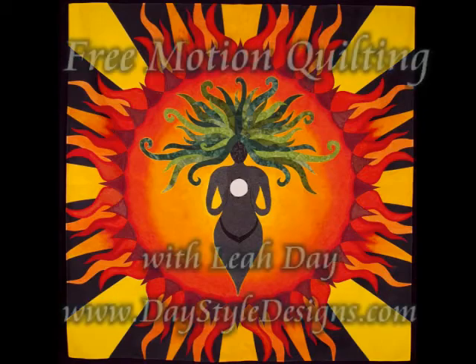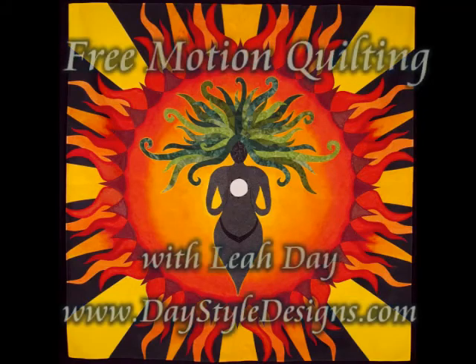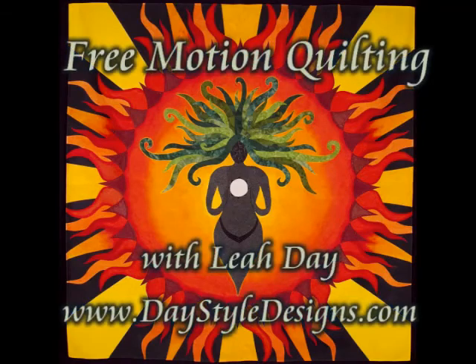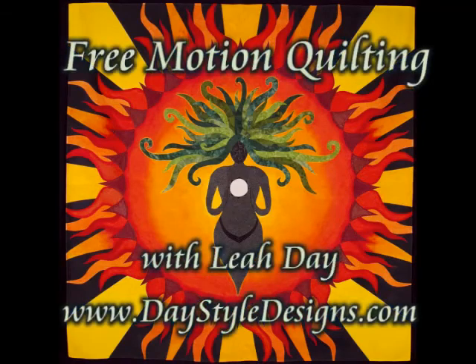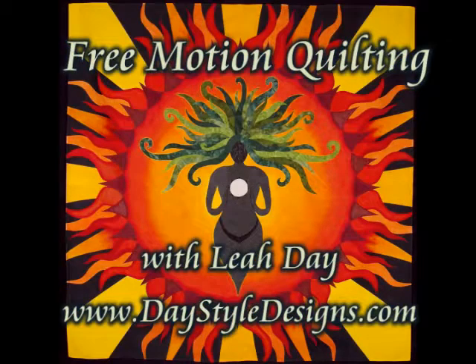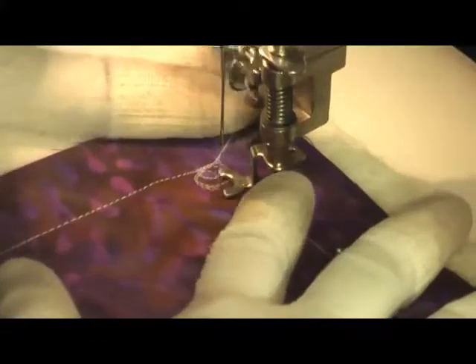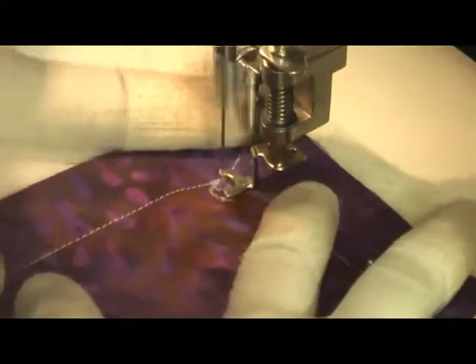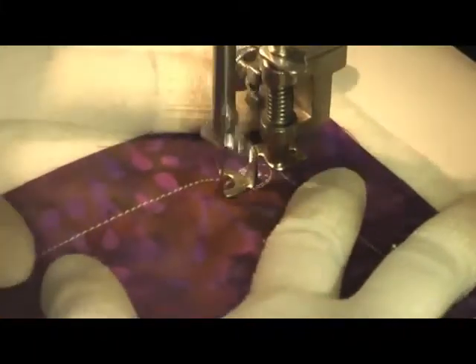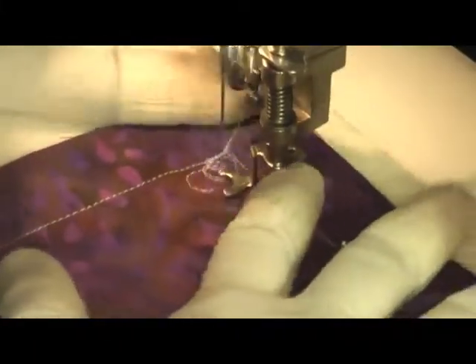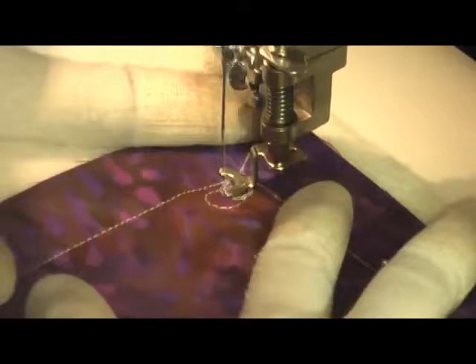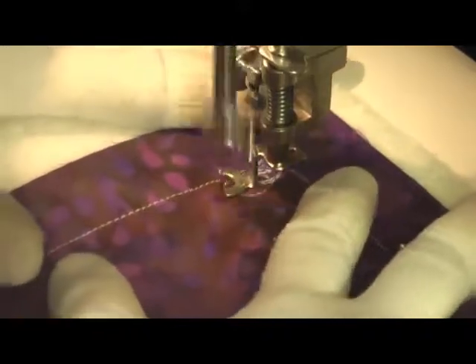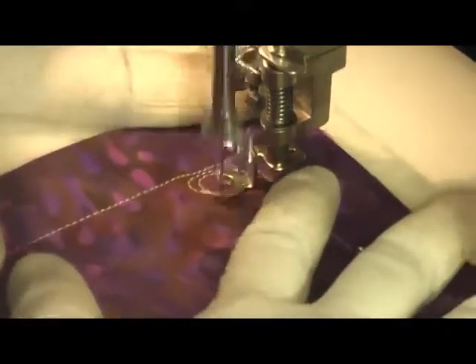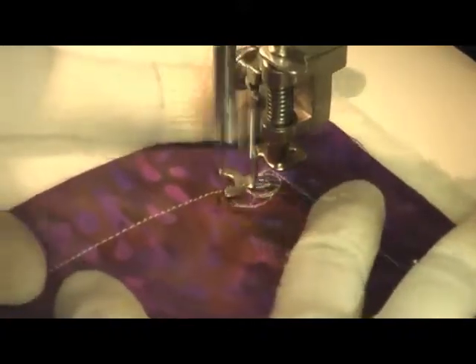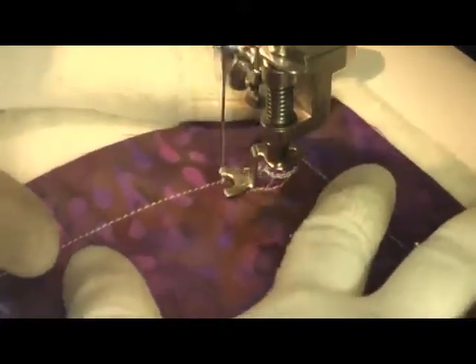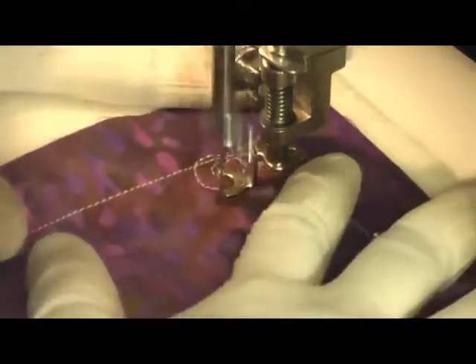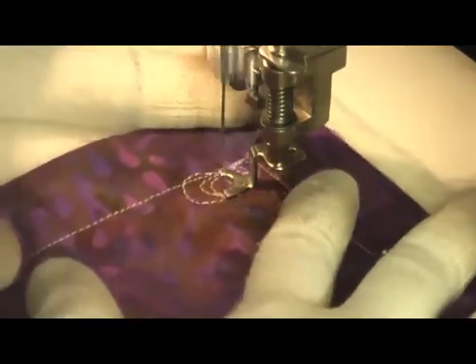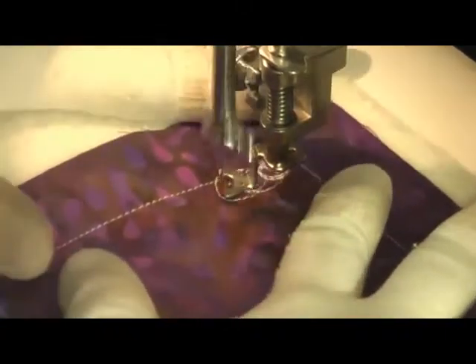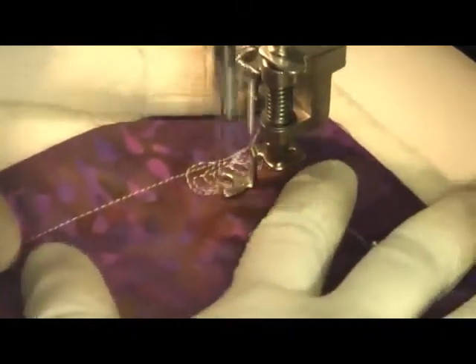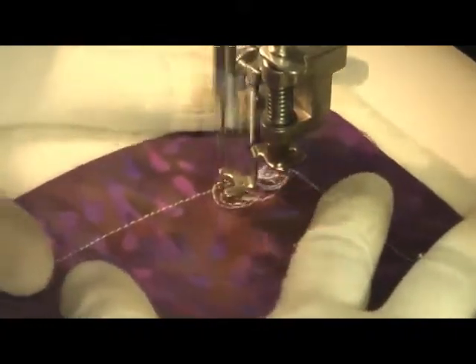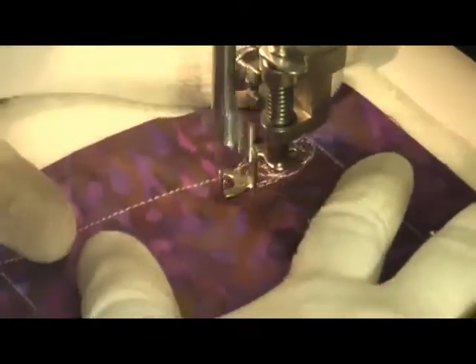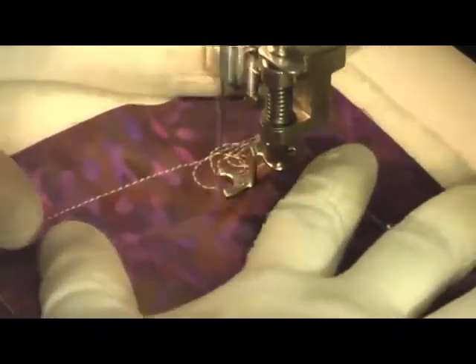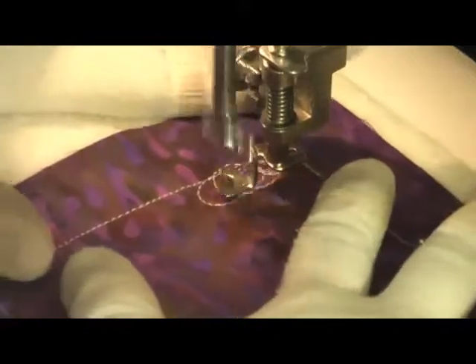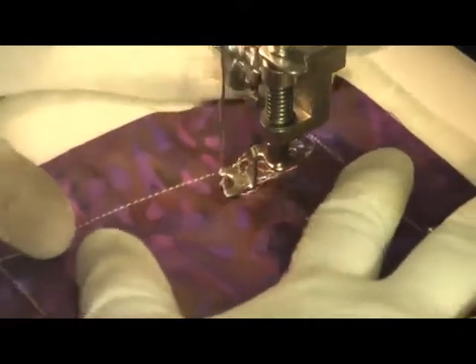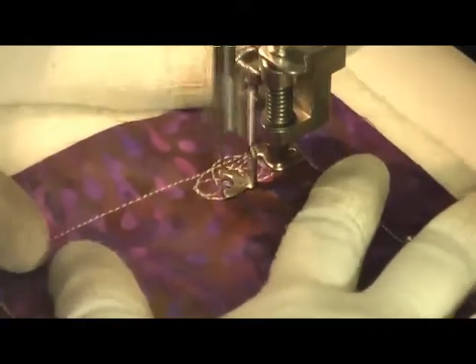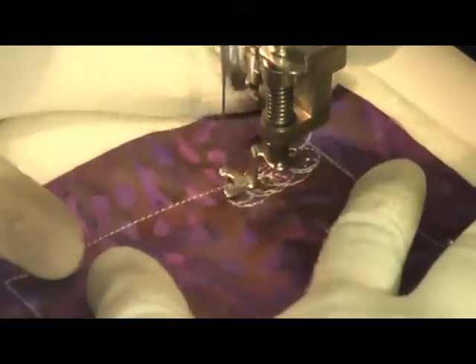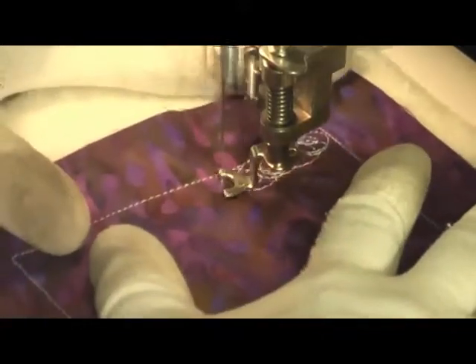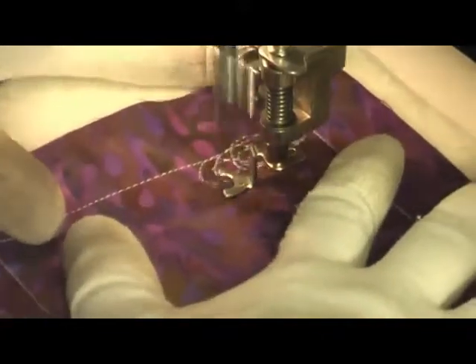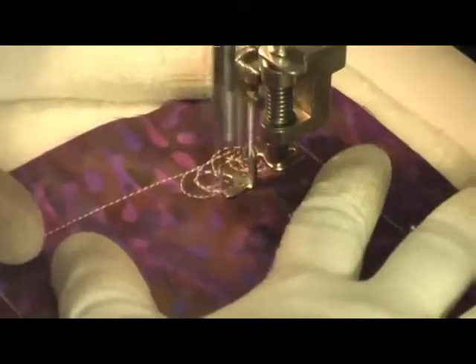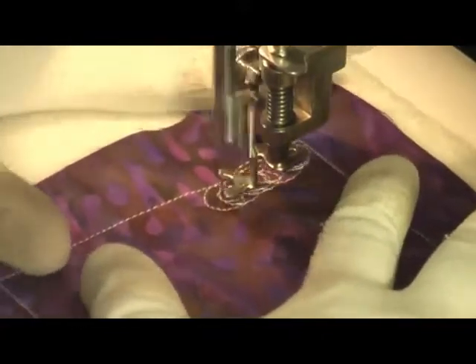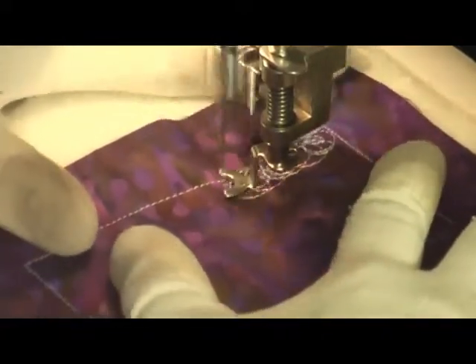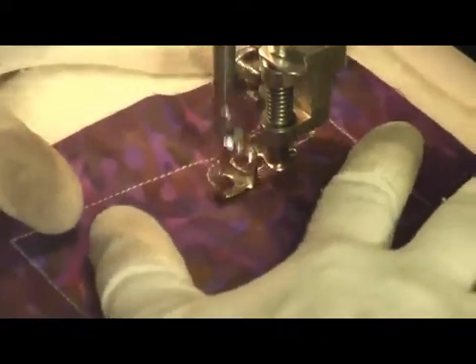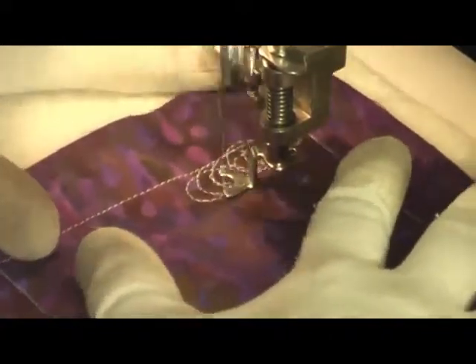This is the free motion quilting tutorial for a cat hairball filler. This is really, really simple. You want to just focus on quilting cursive eases and they just kind of swirl up on top of each other.